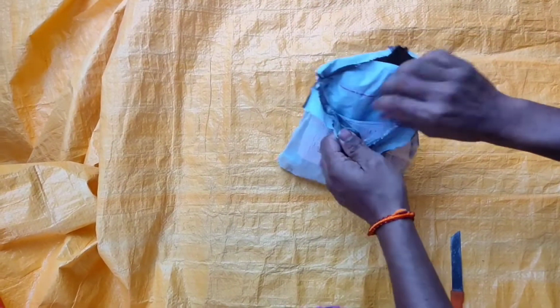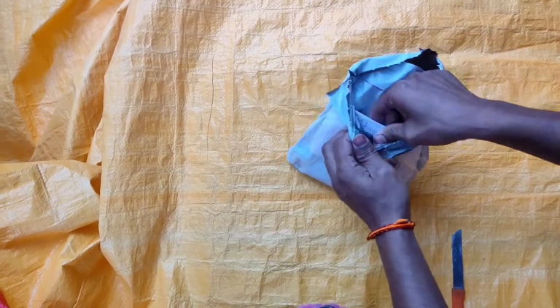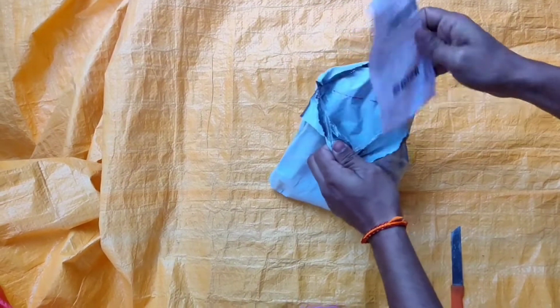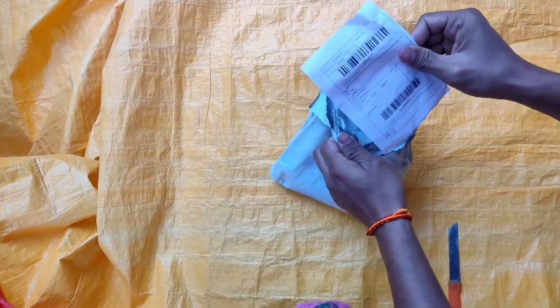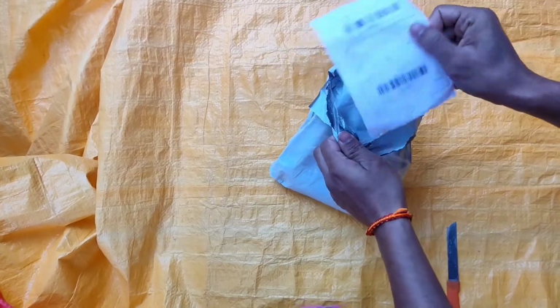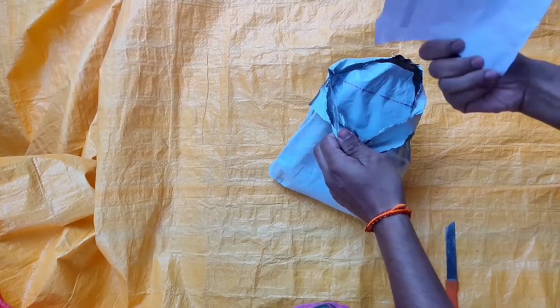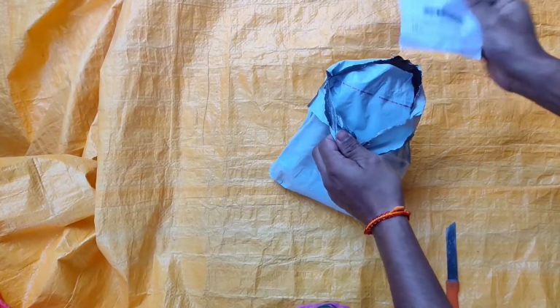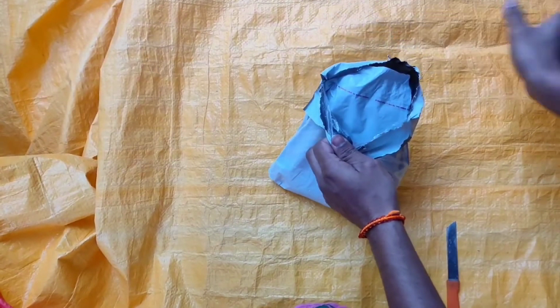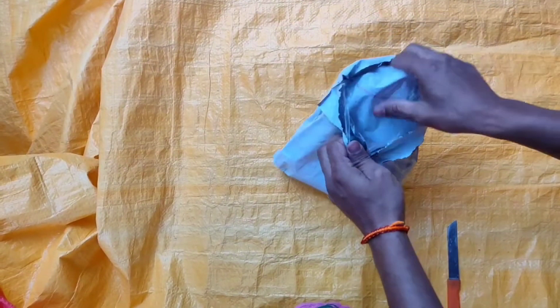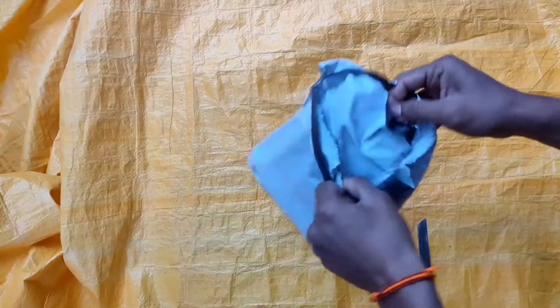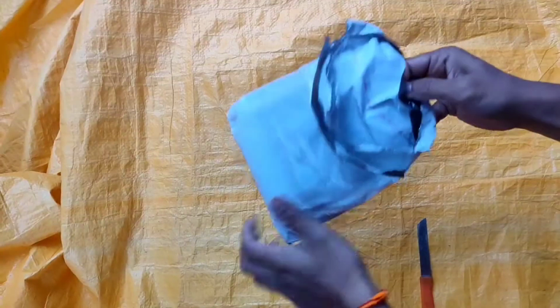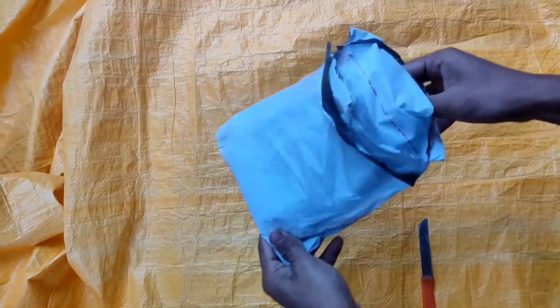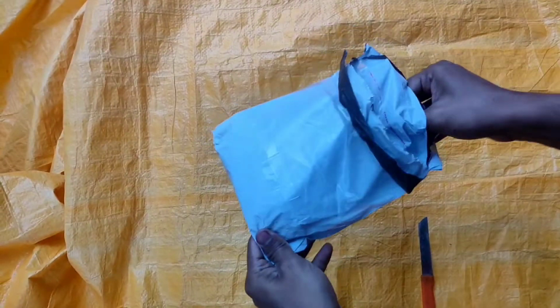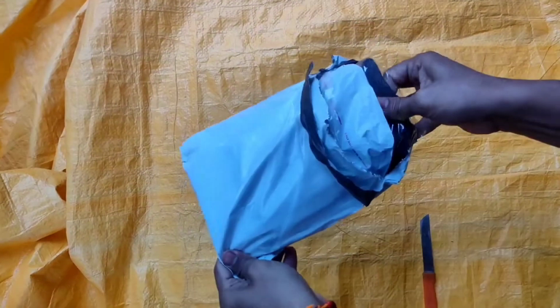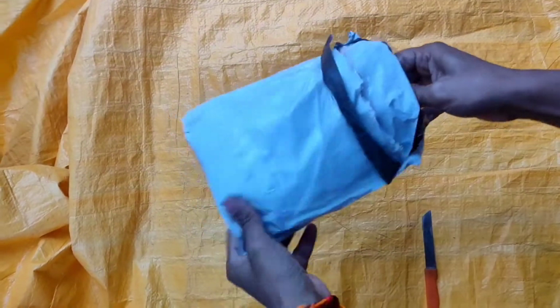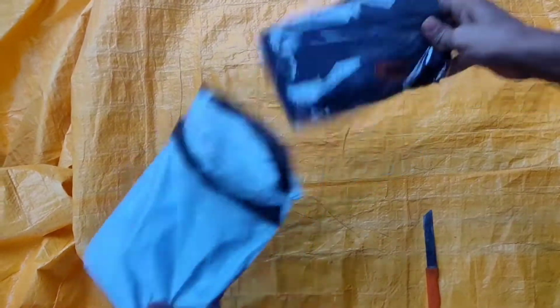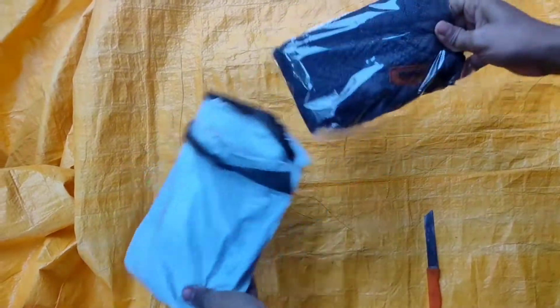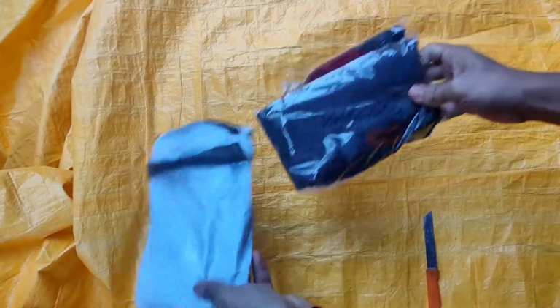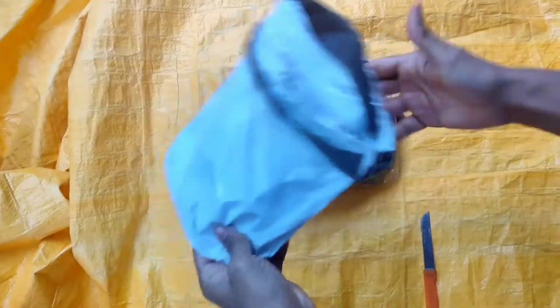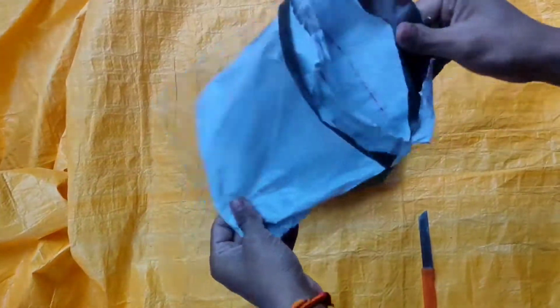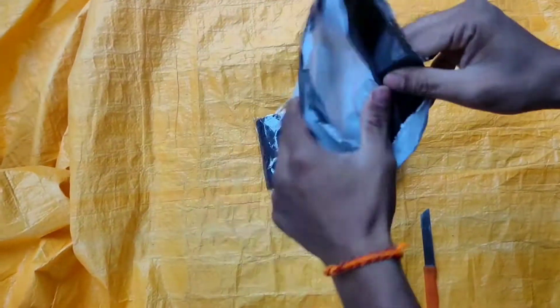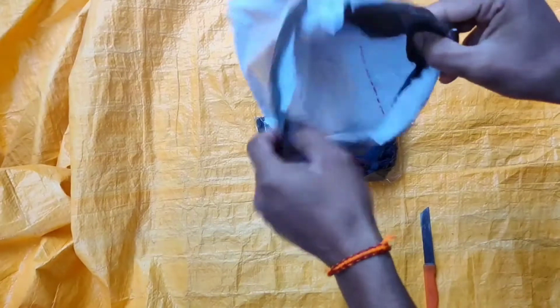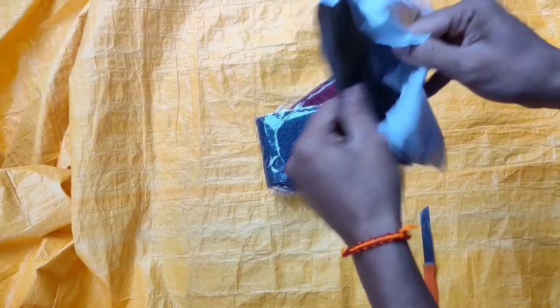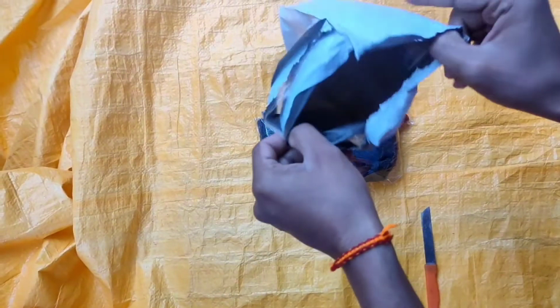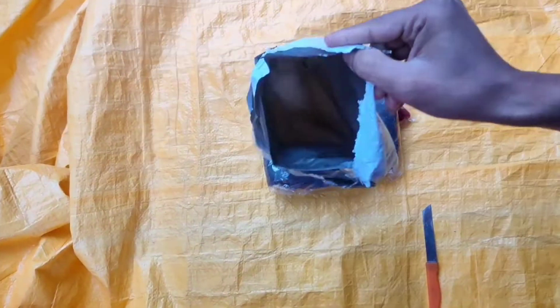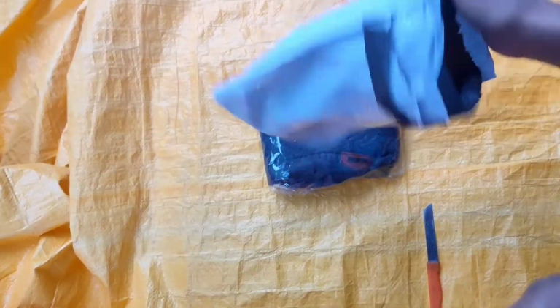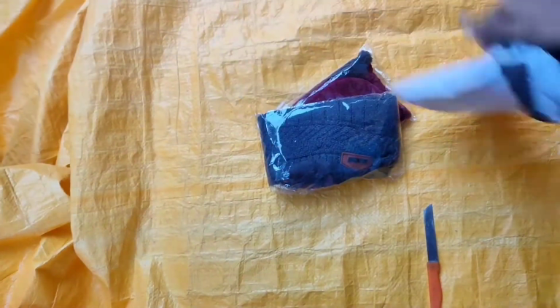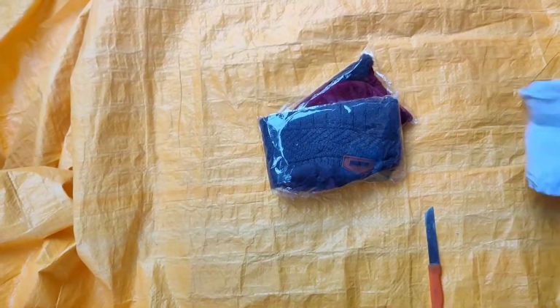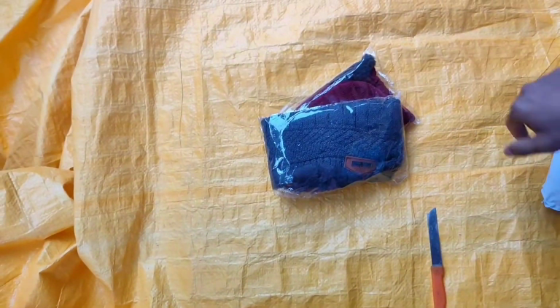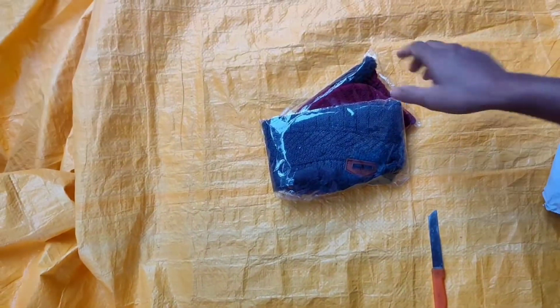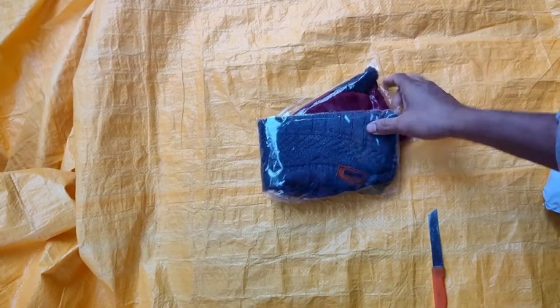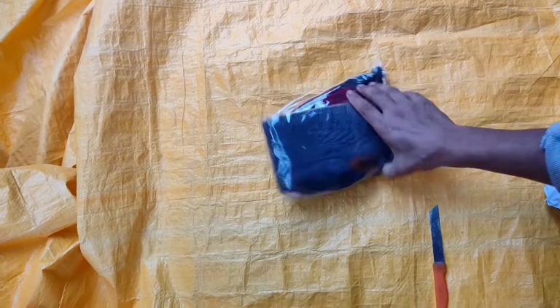What is this? This is our product. It's 99 rupees.